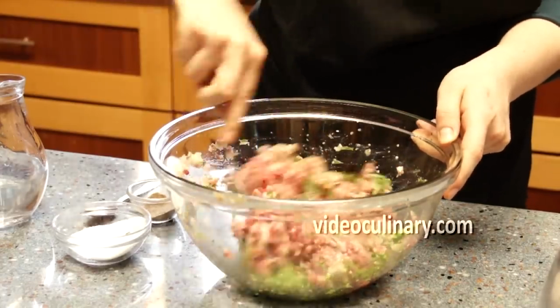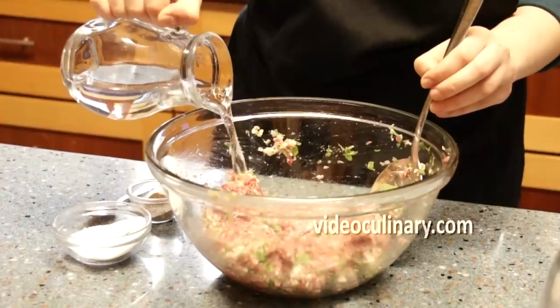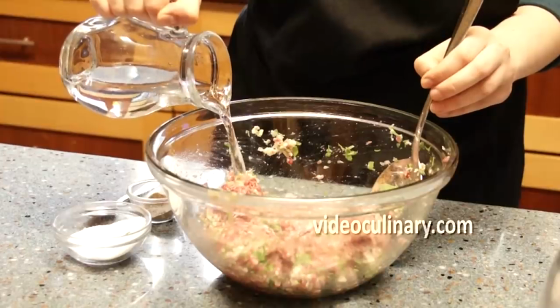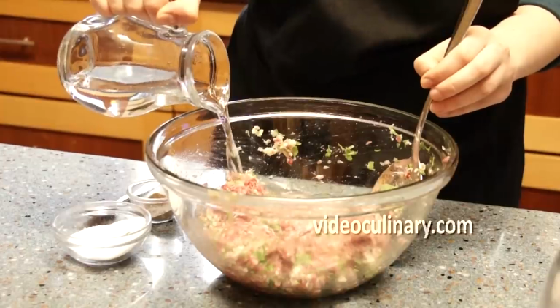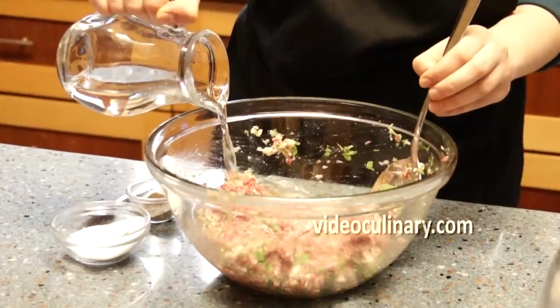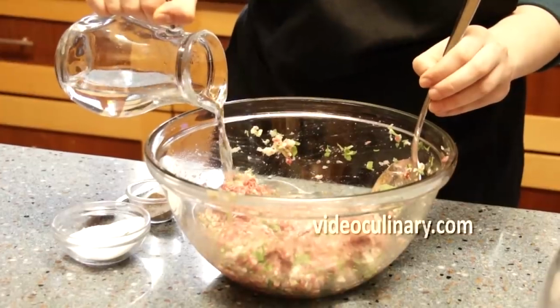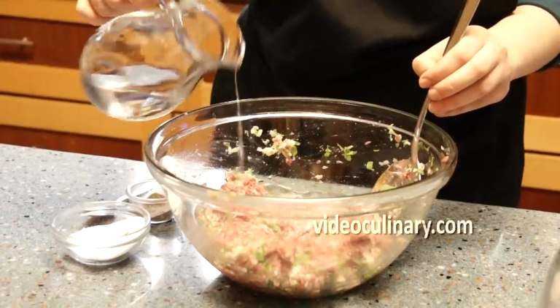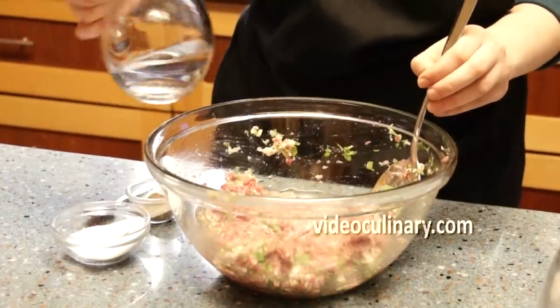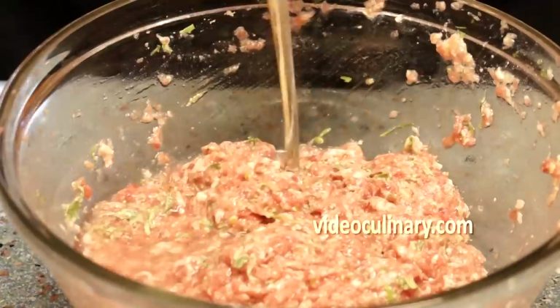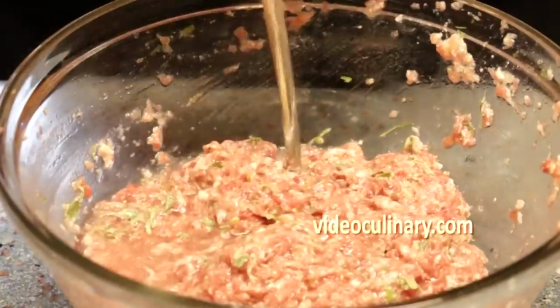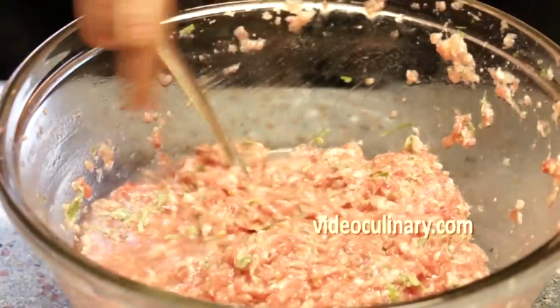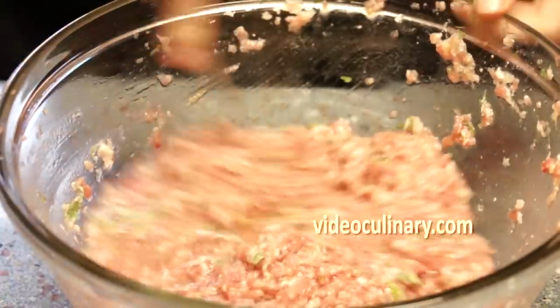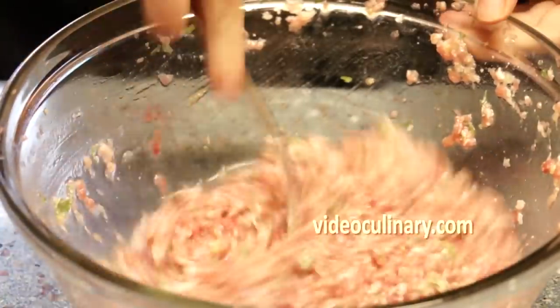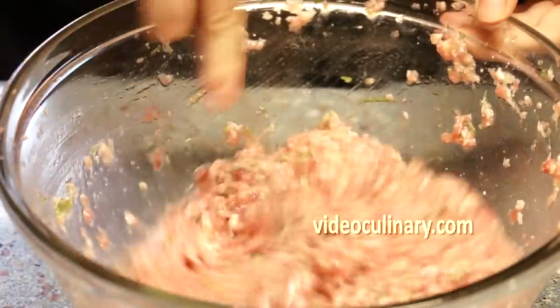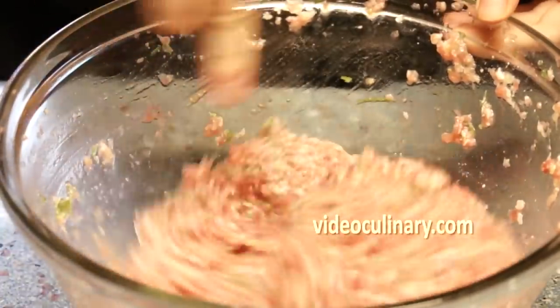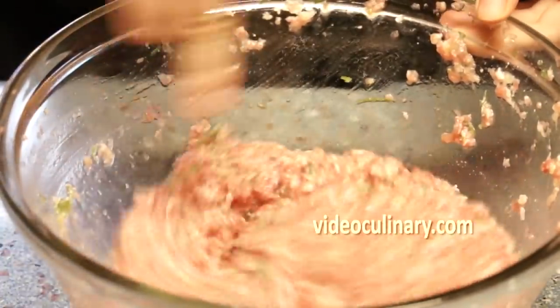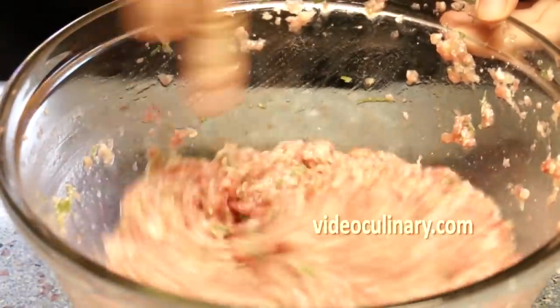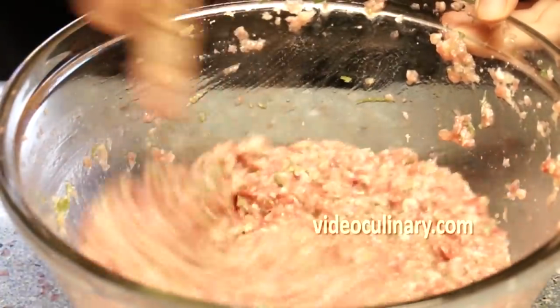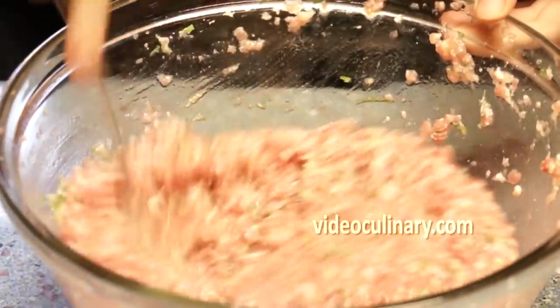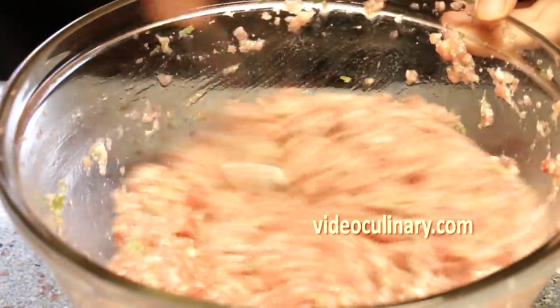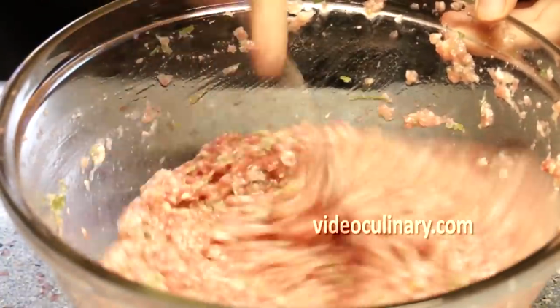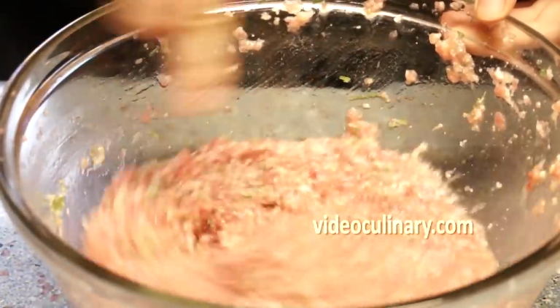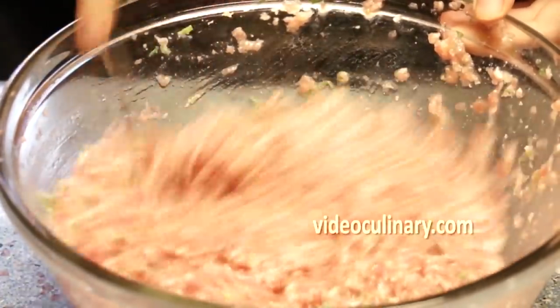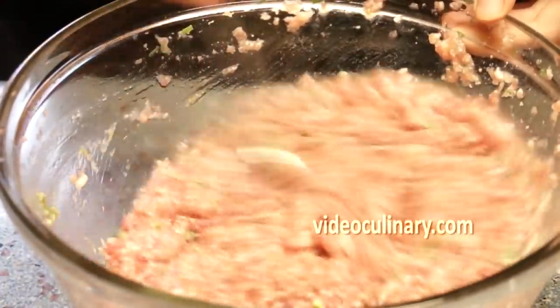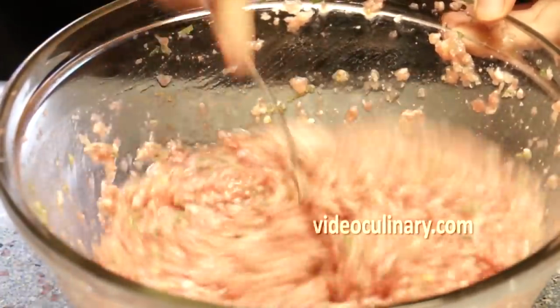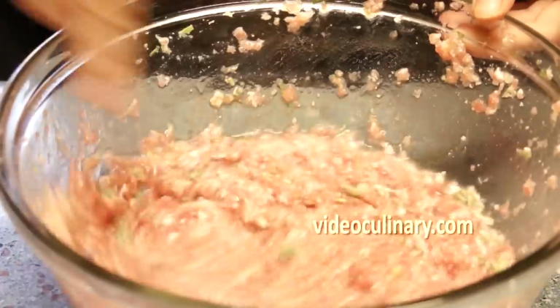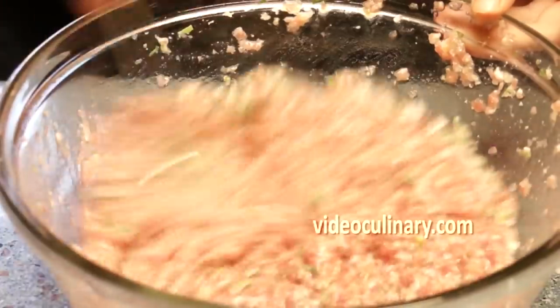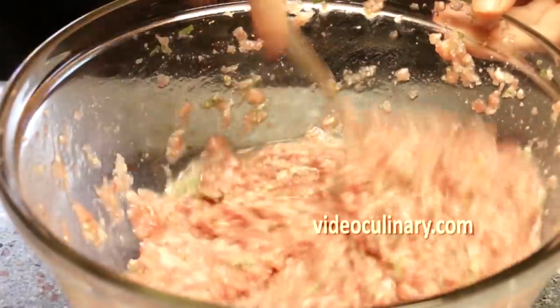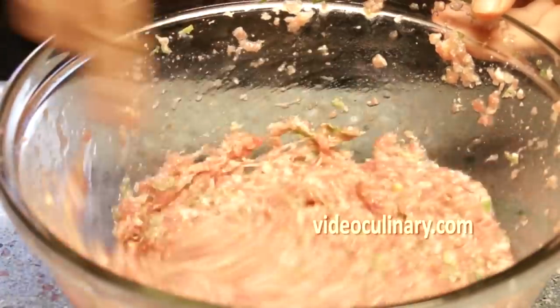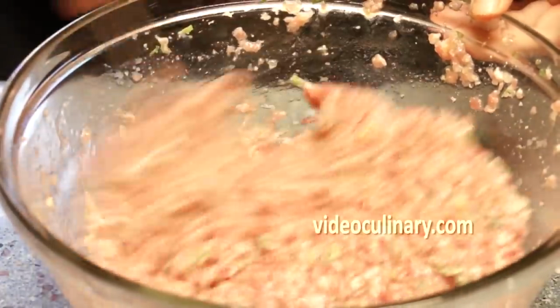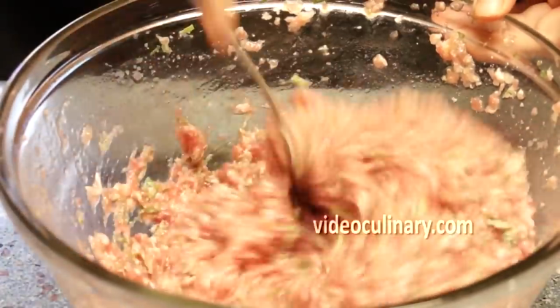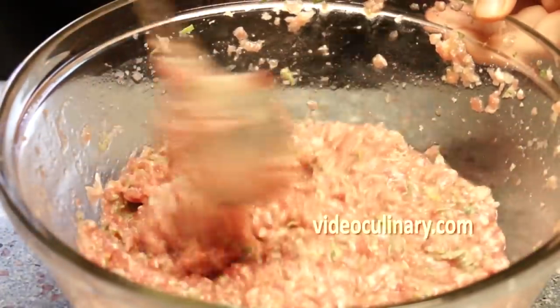Add 250 to 350 milliliters of water depending on whether the meat you're using was fresh or frozen.